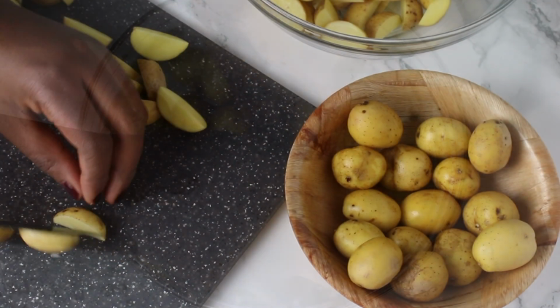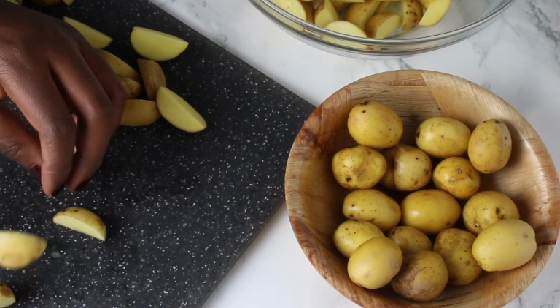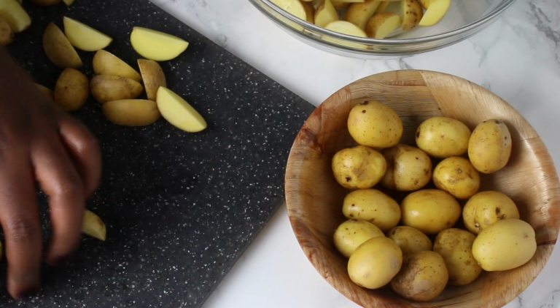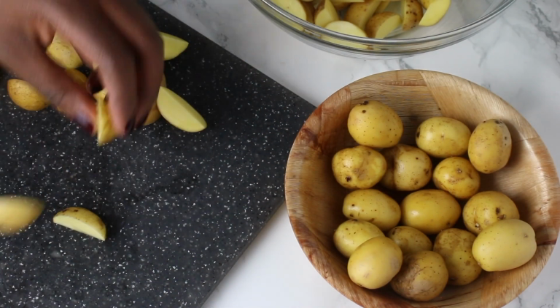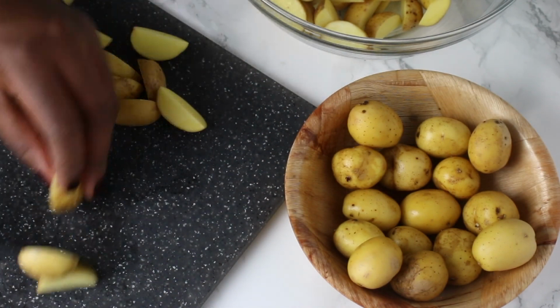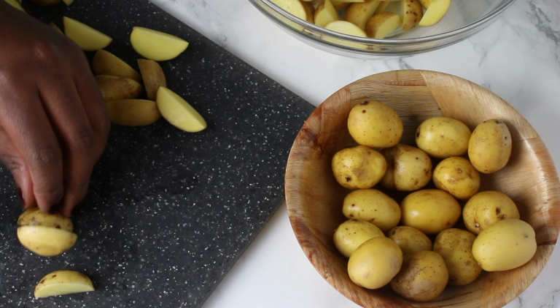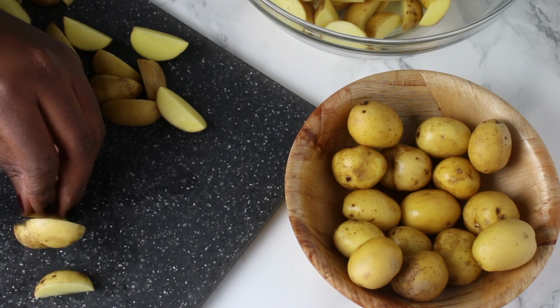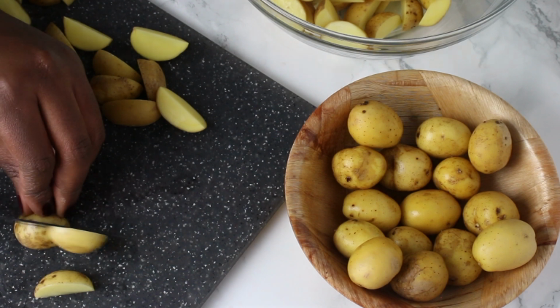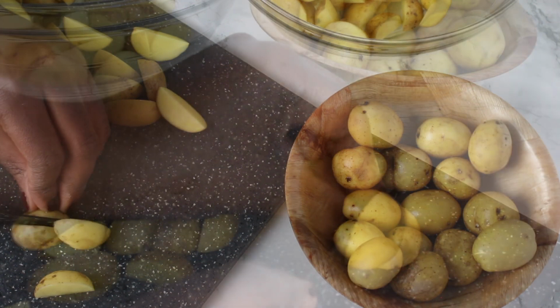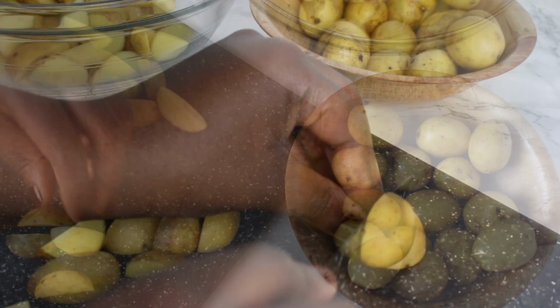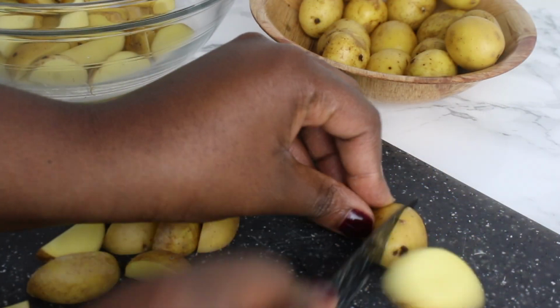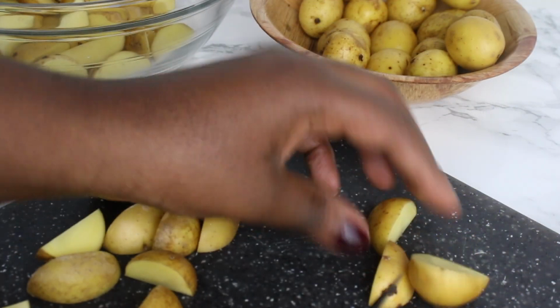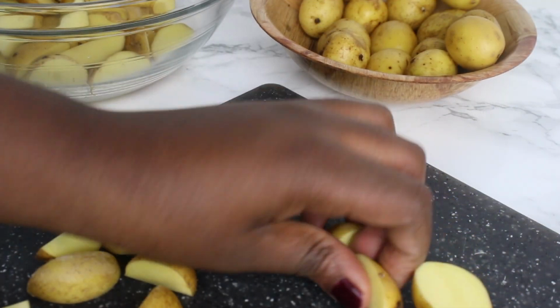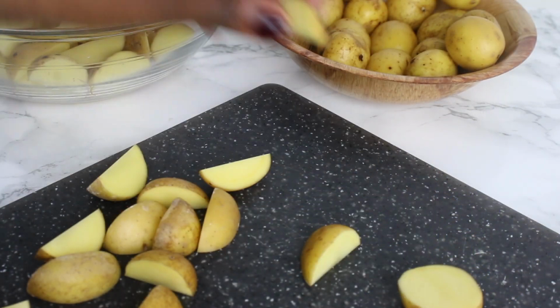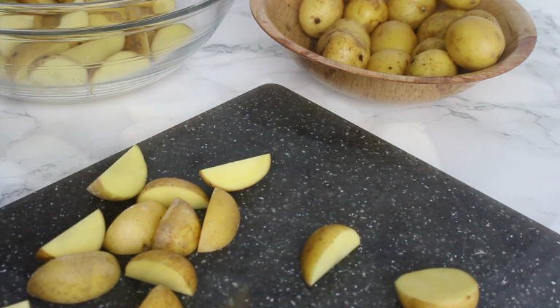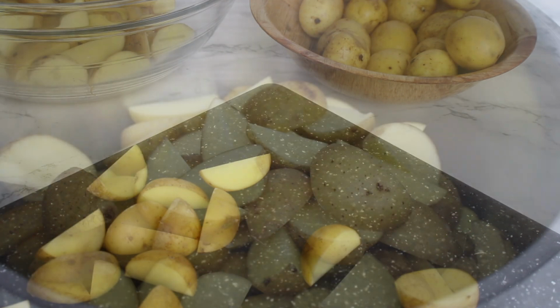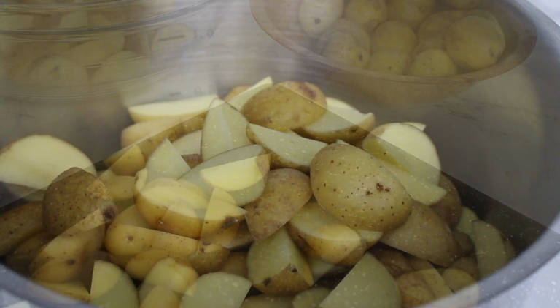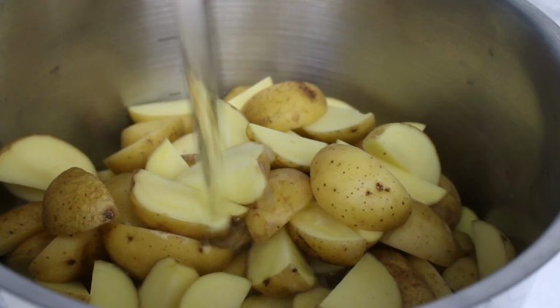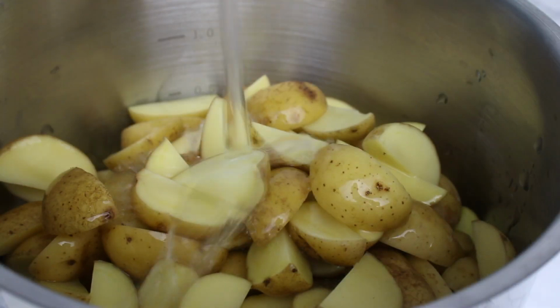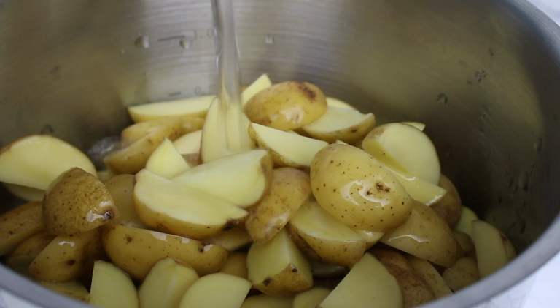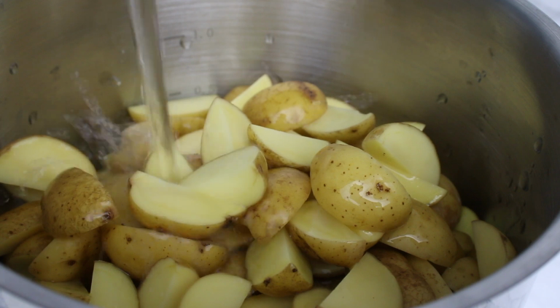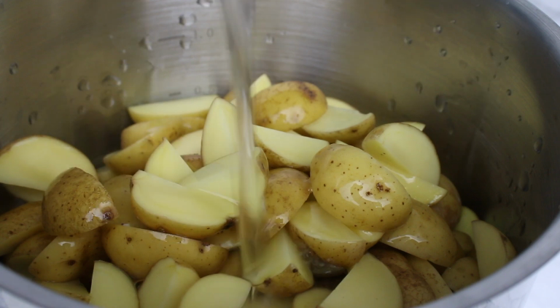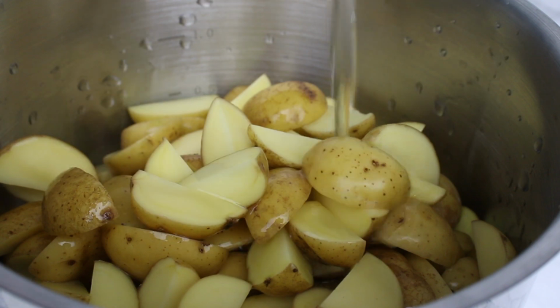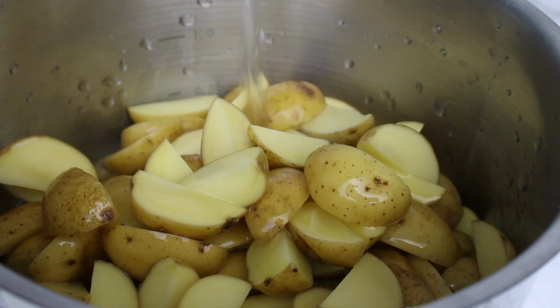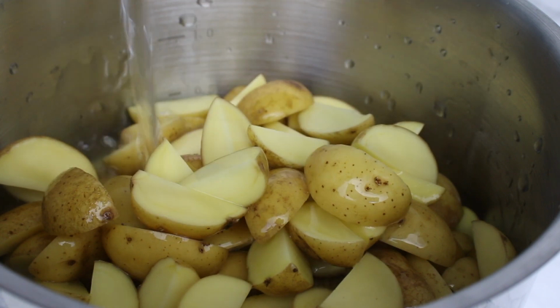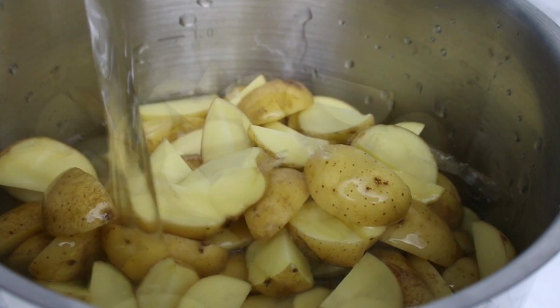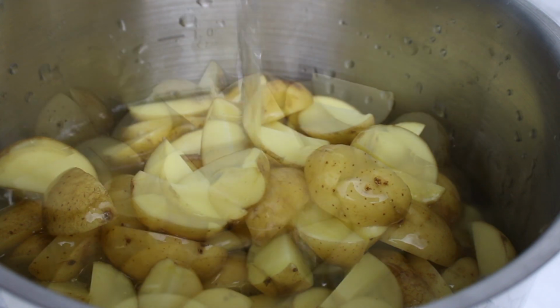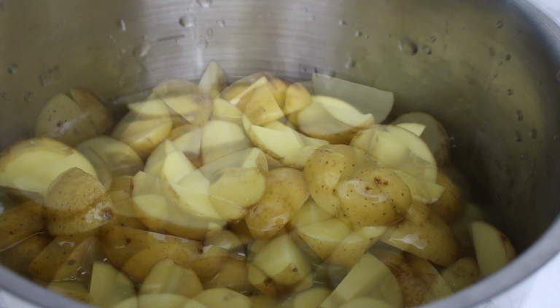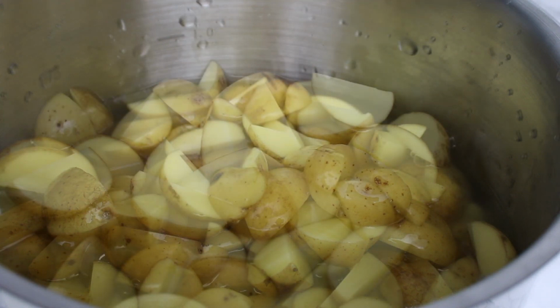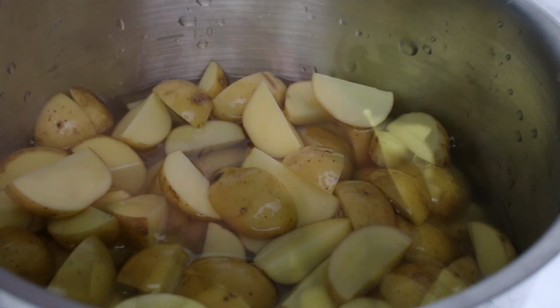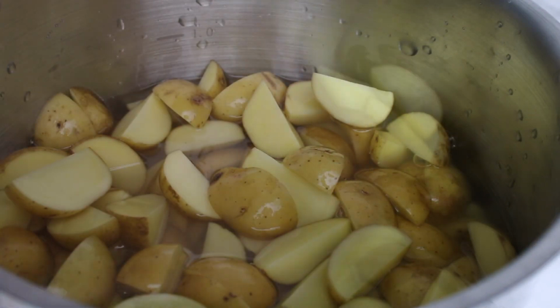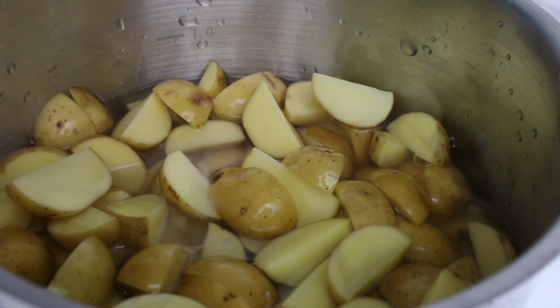After washing the potatoes, I cut them in four. Then I boiled the potatoes over a medium fire with a little bit of salt for about 15 minutes.